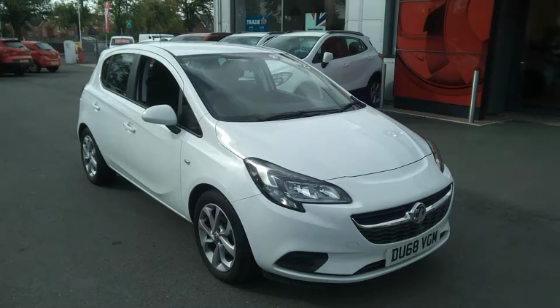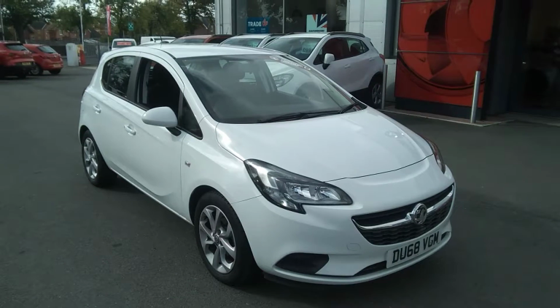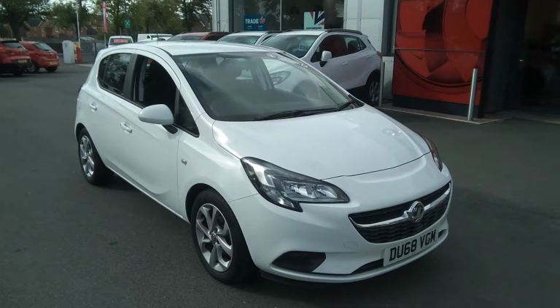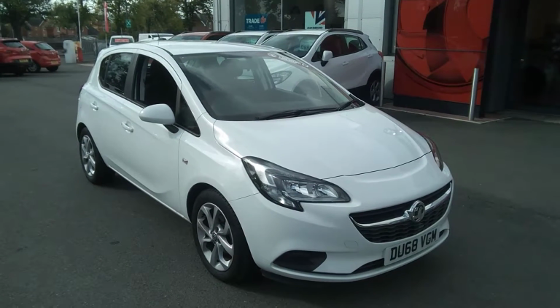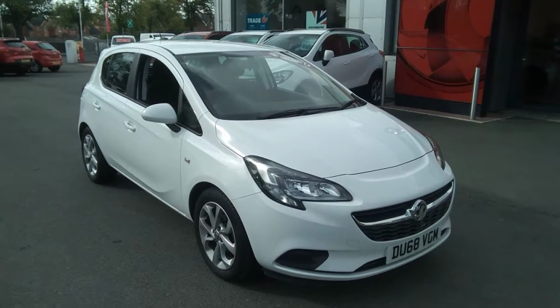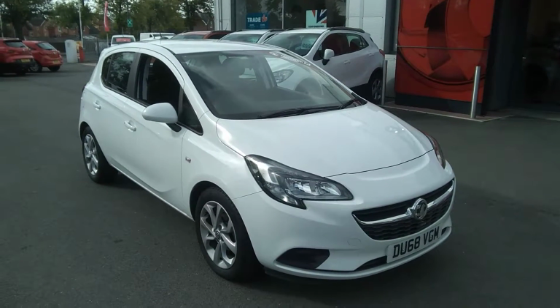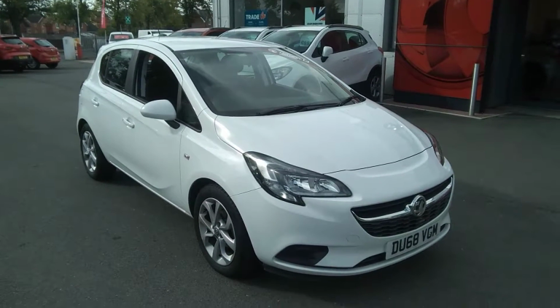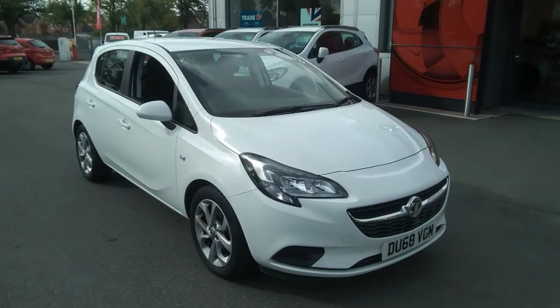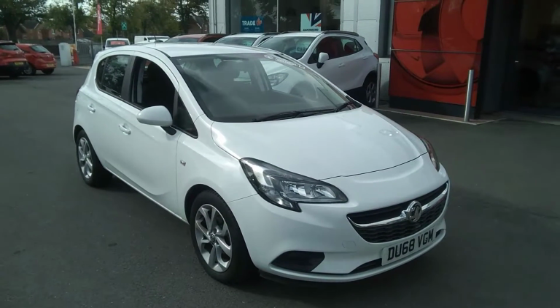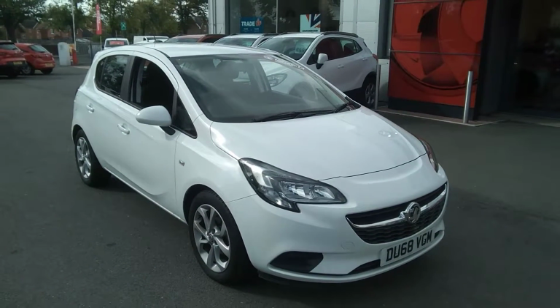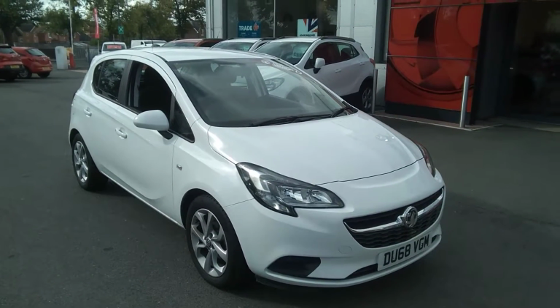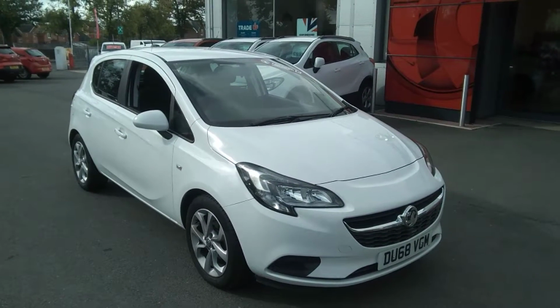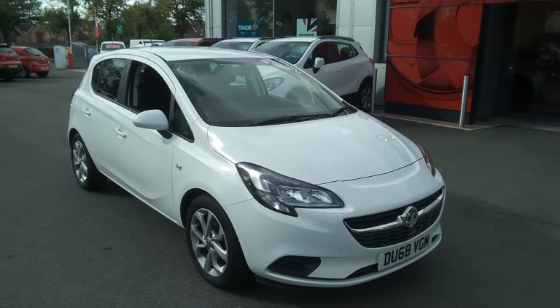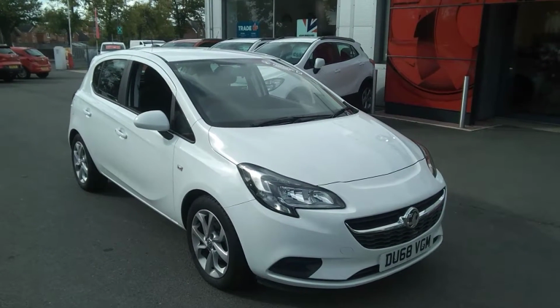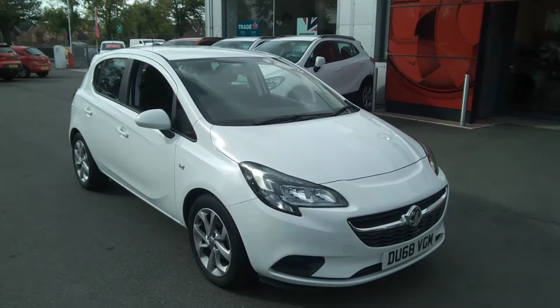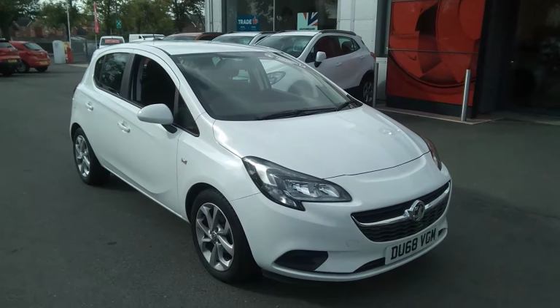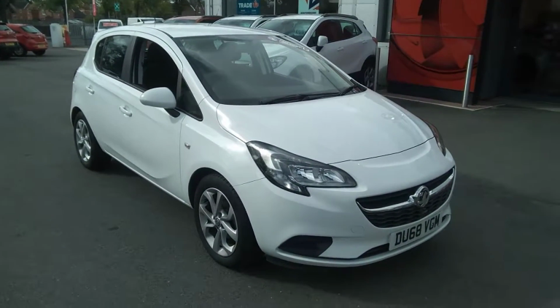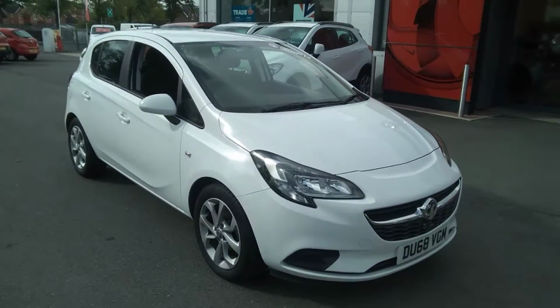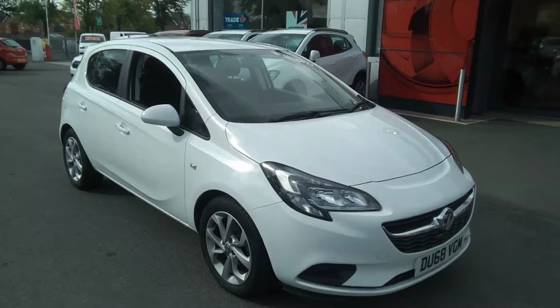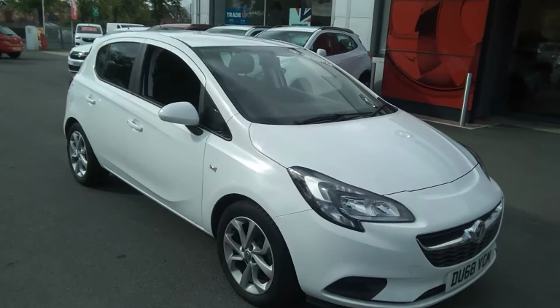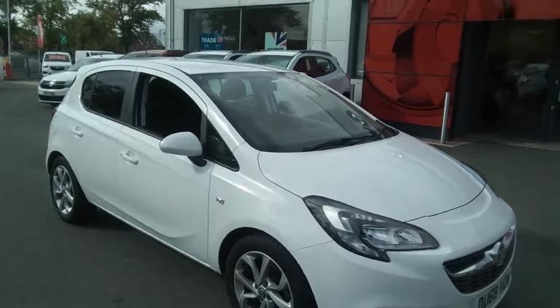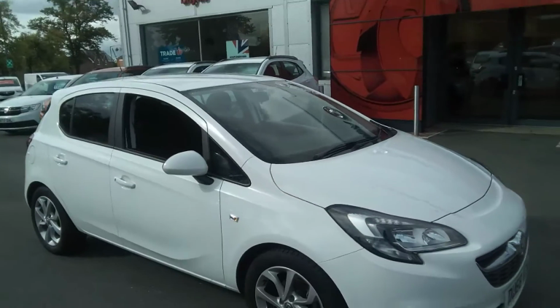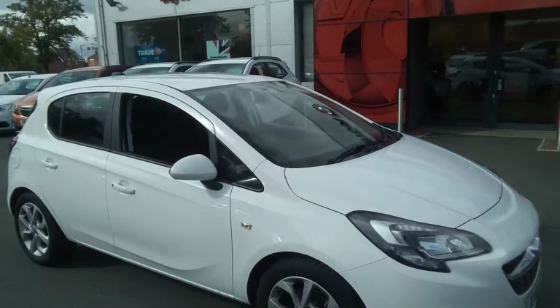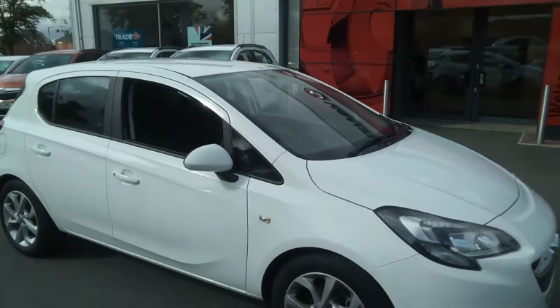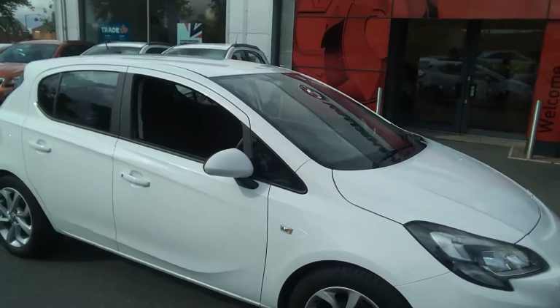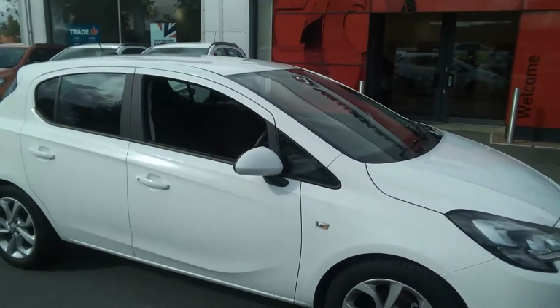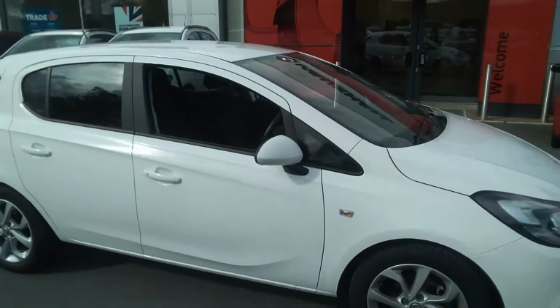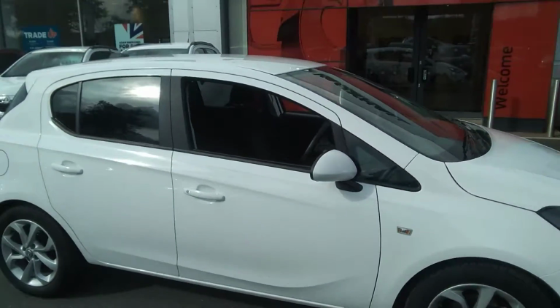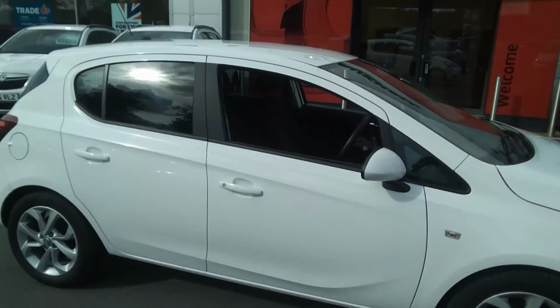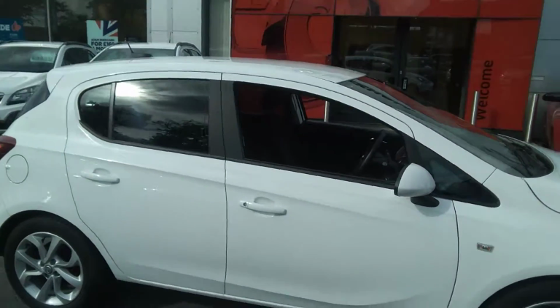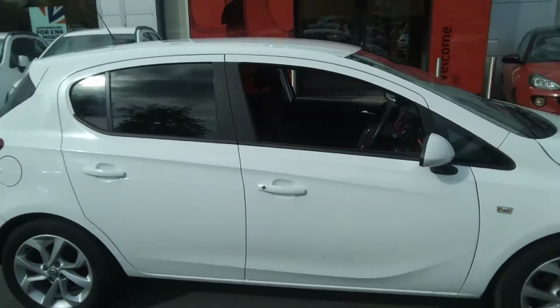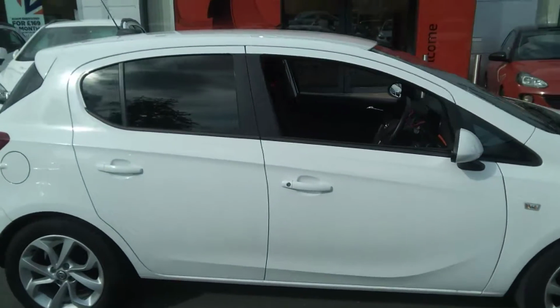Welcome to Bayless Vauxhall. Today we are viewing a Network Q approved 68 plate Vauxhall Corsa 1.4 90 brake horsepower Sport 5 door.